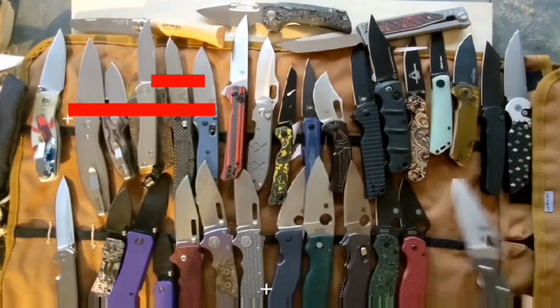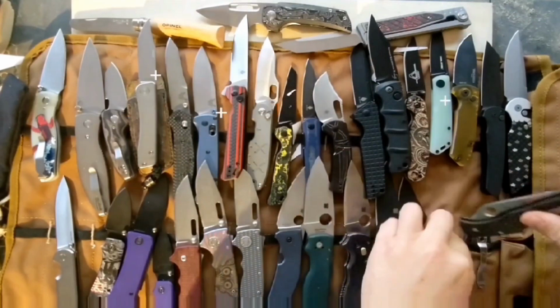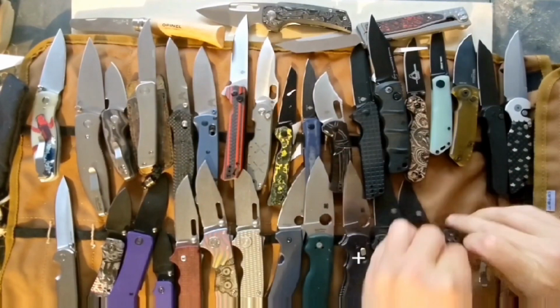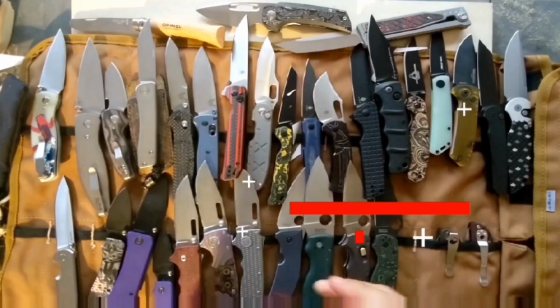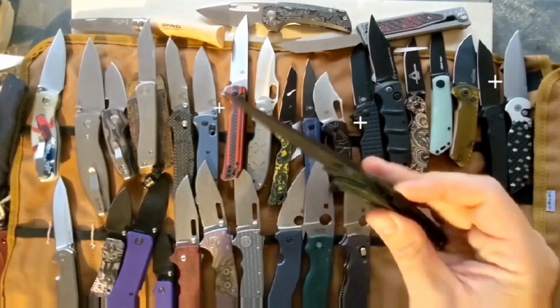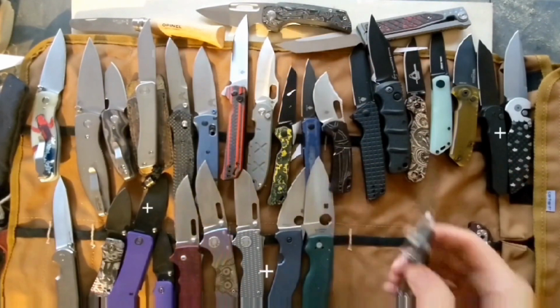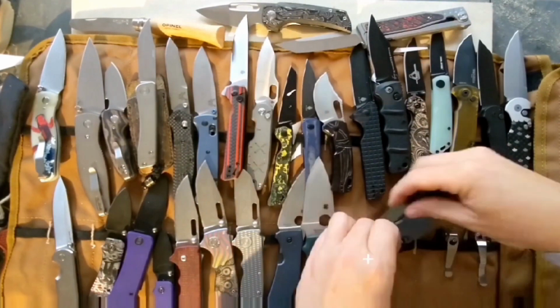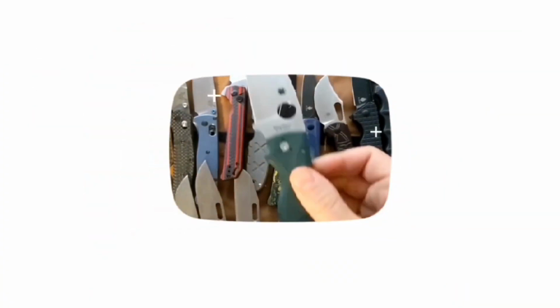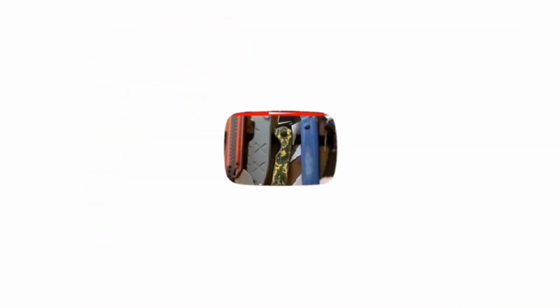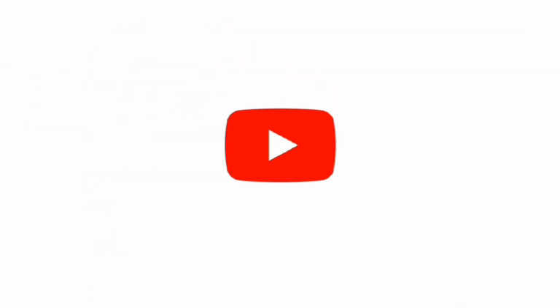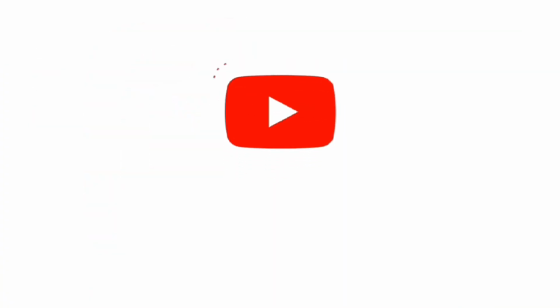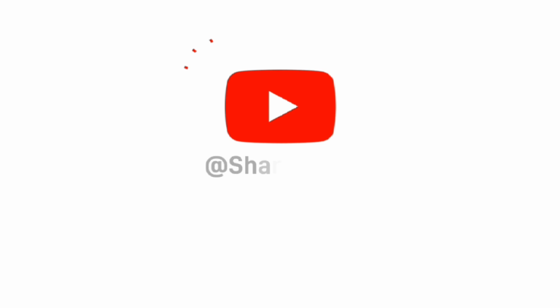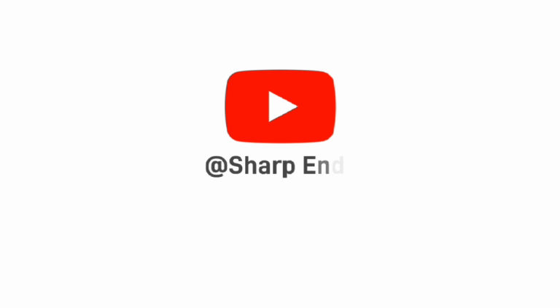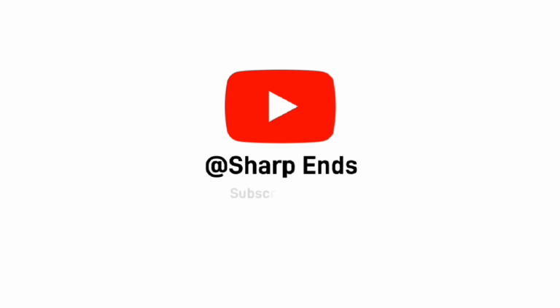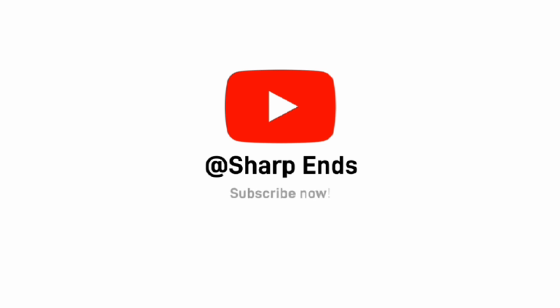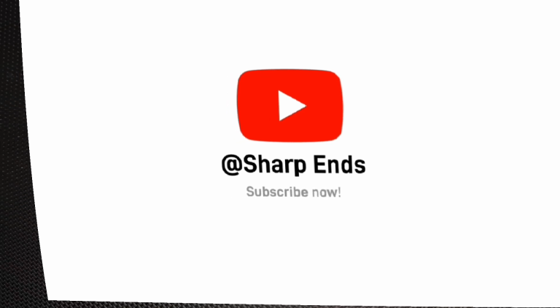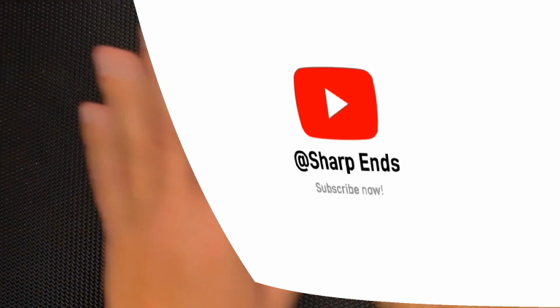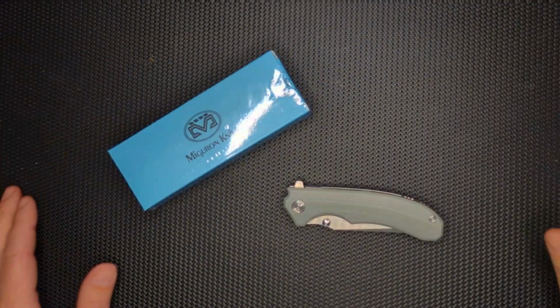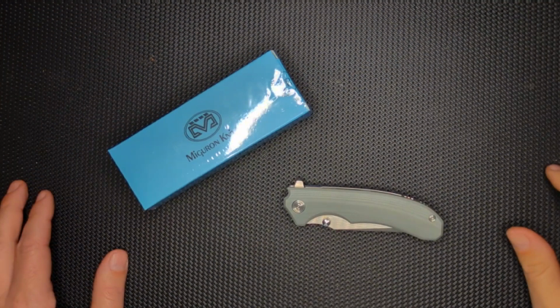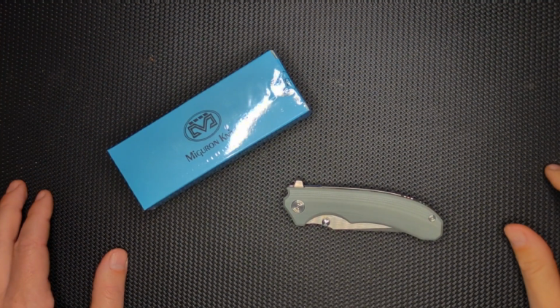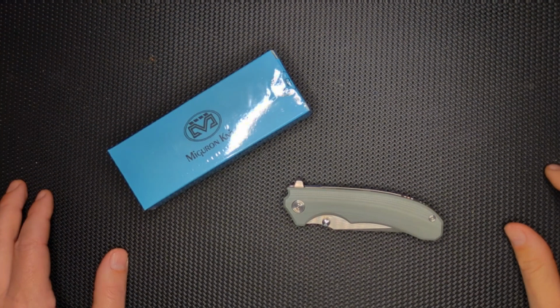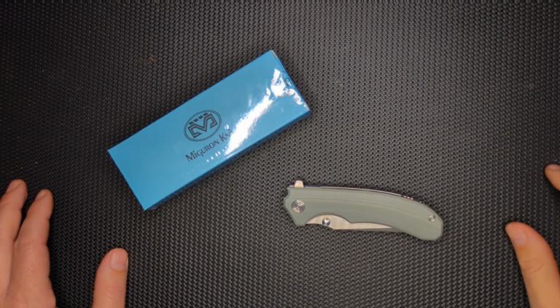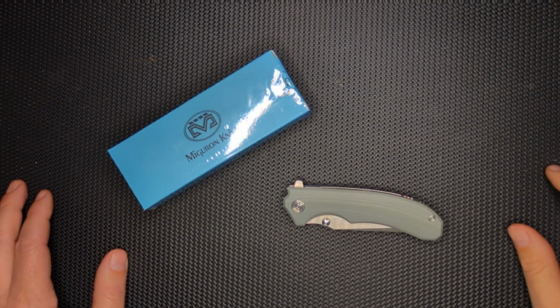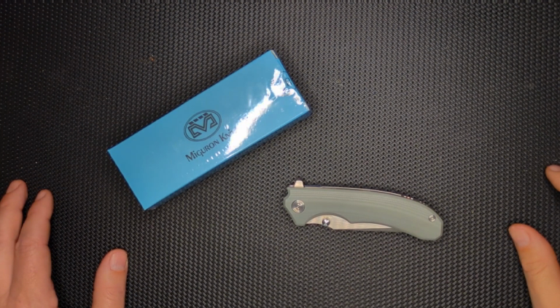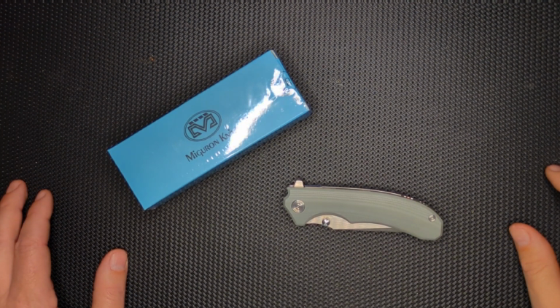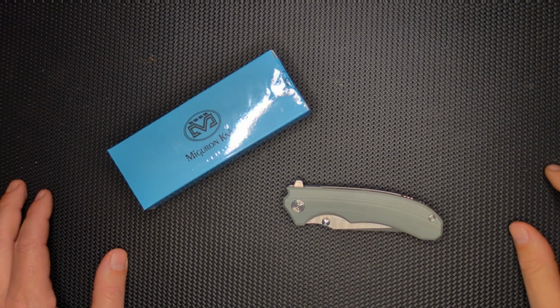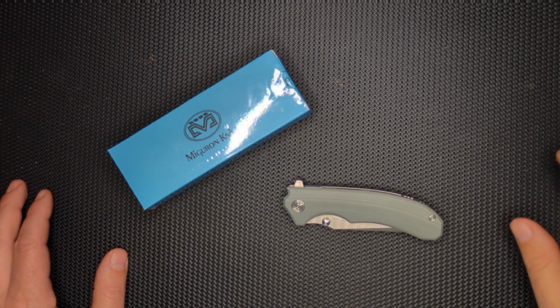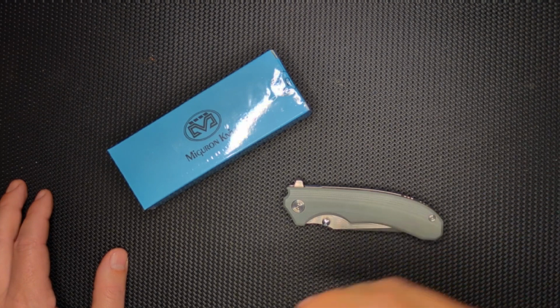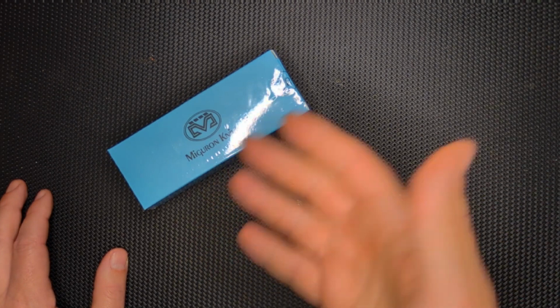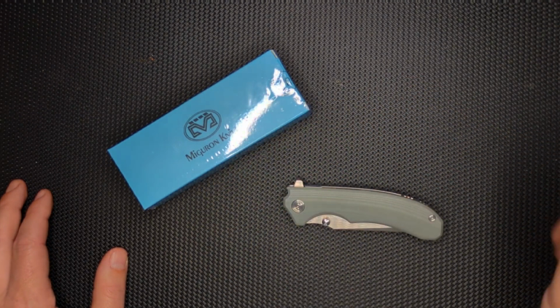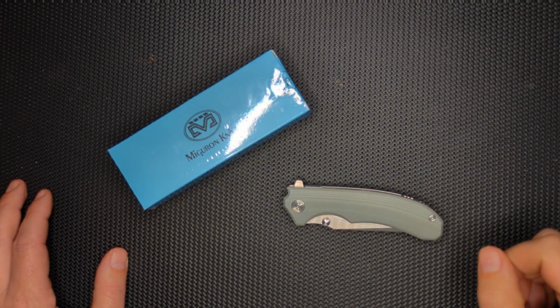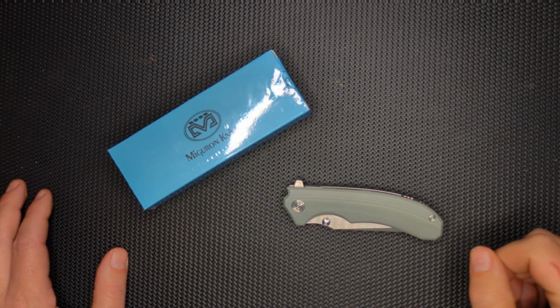Hey guys, thanks for joining me, and if you like what you see, please subscribe. Hello peoples, welcome to Sharp Ends, and this is an announcement about how to win a knife.